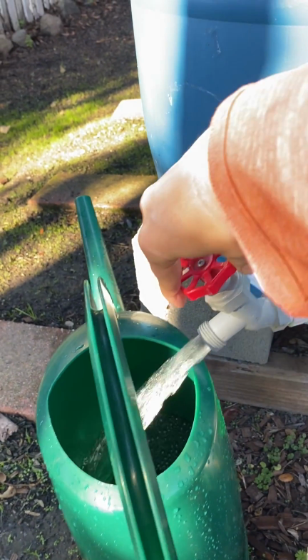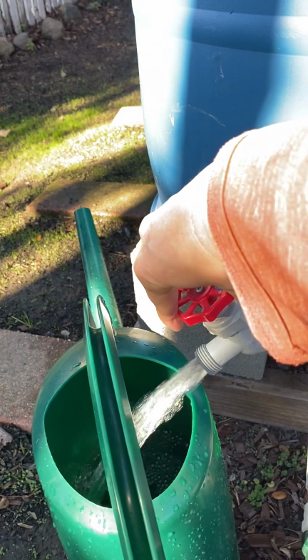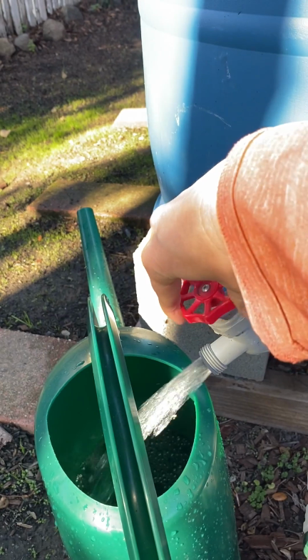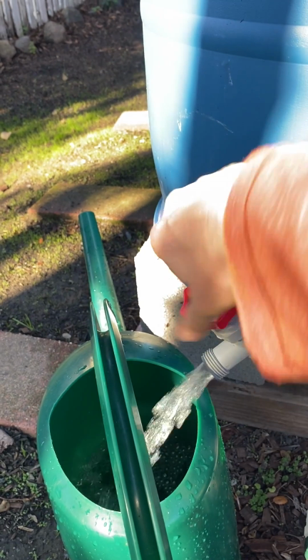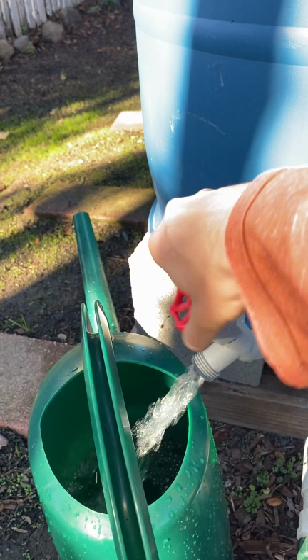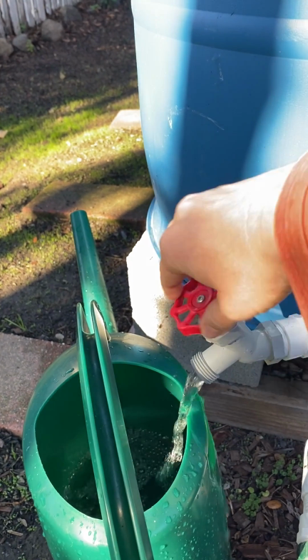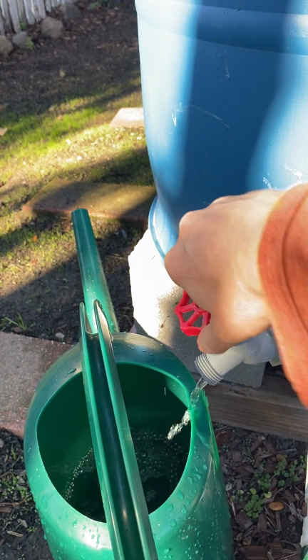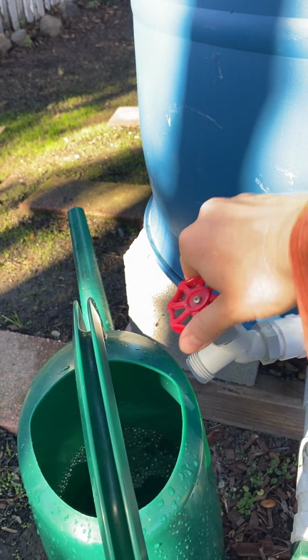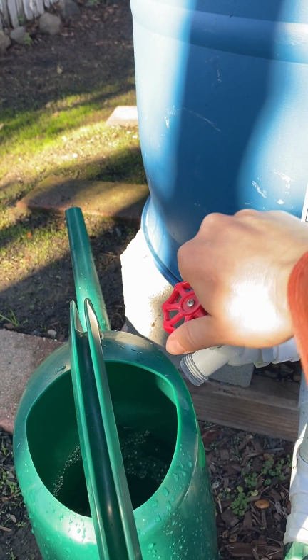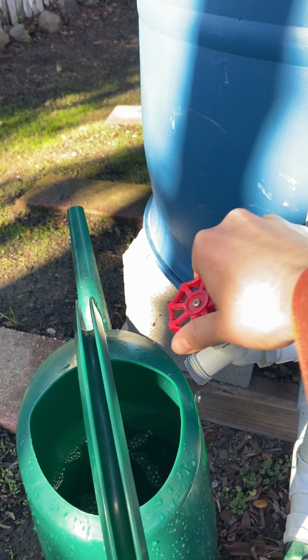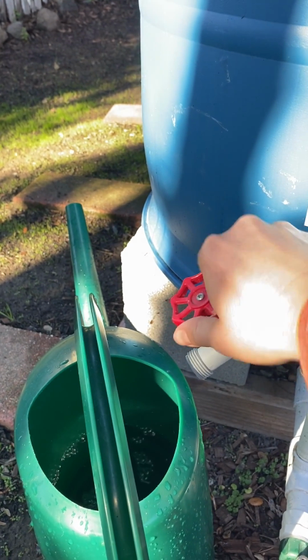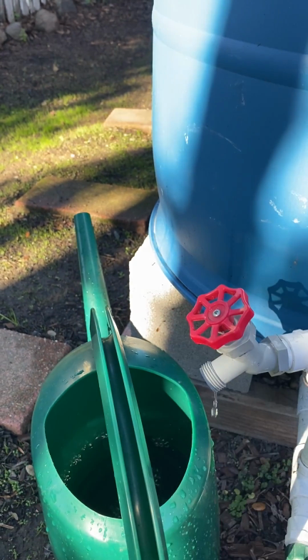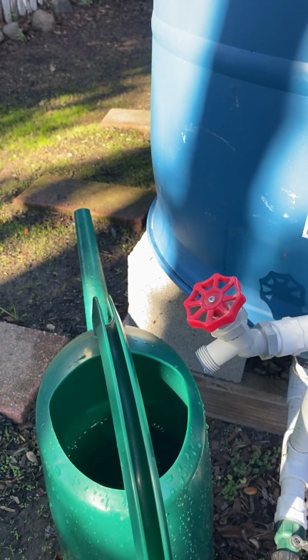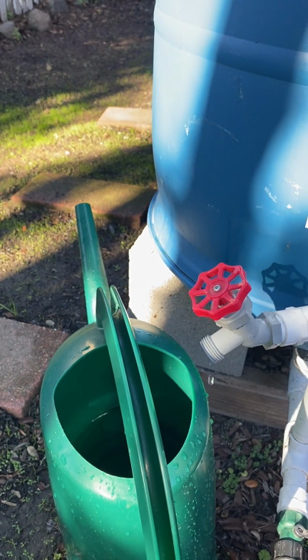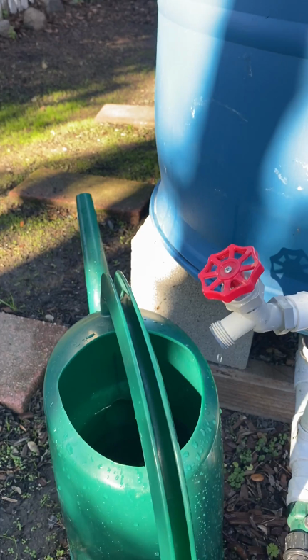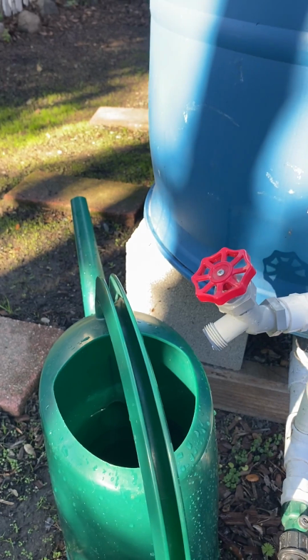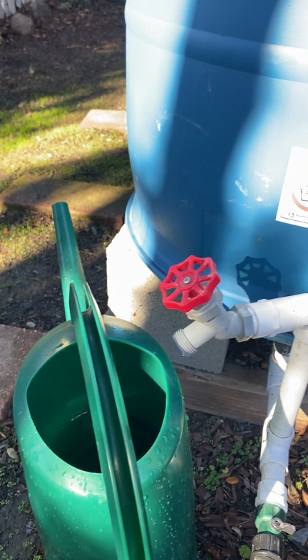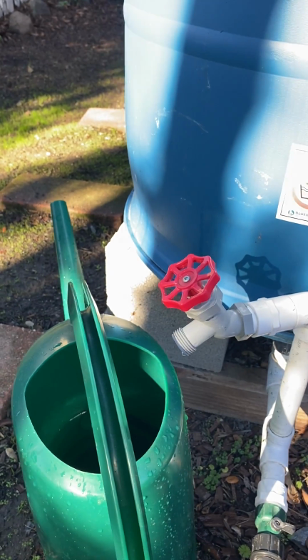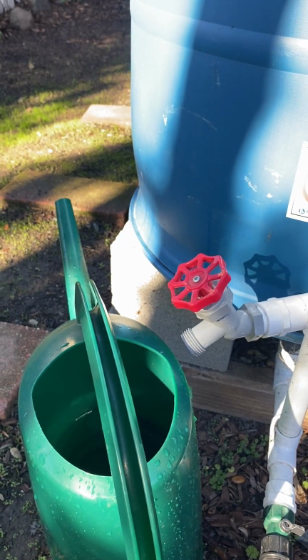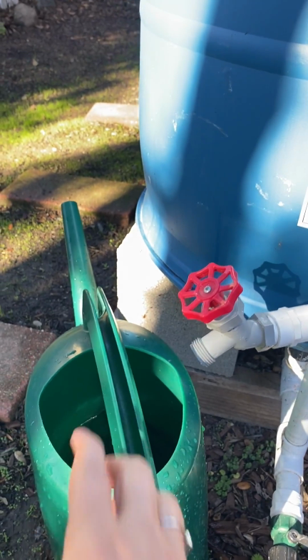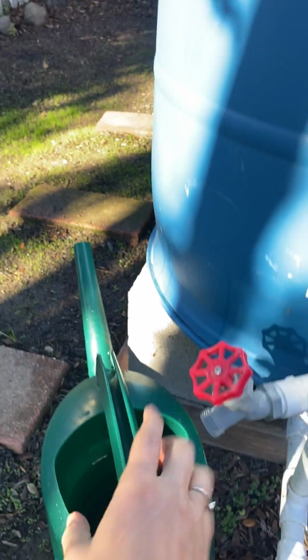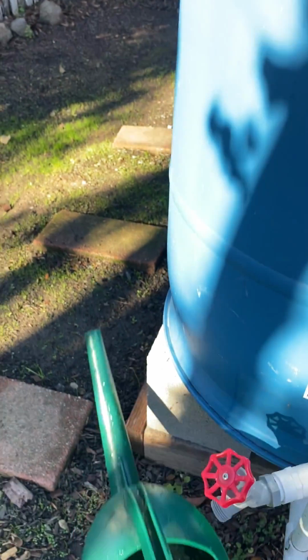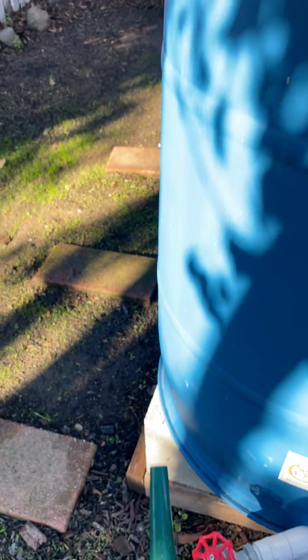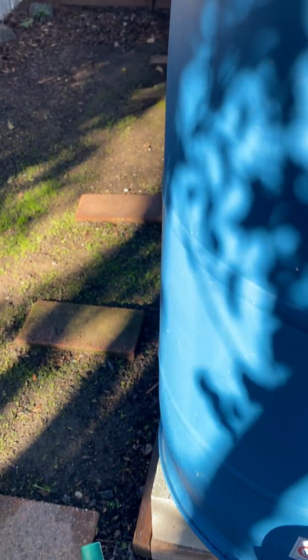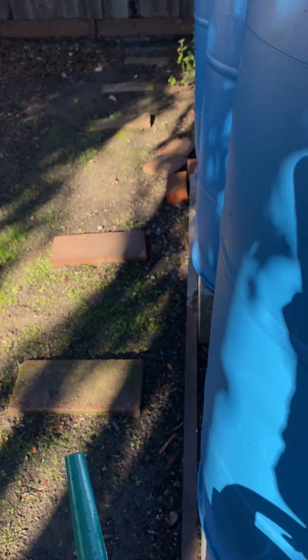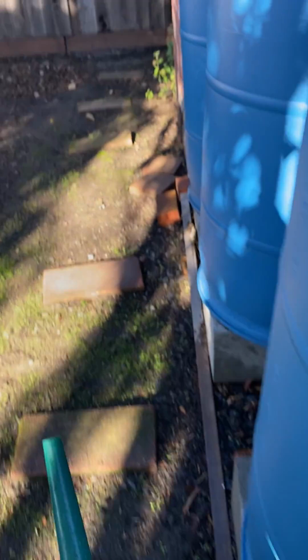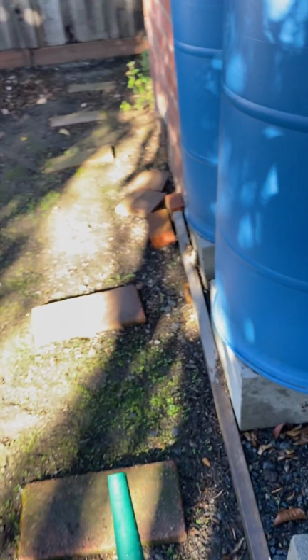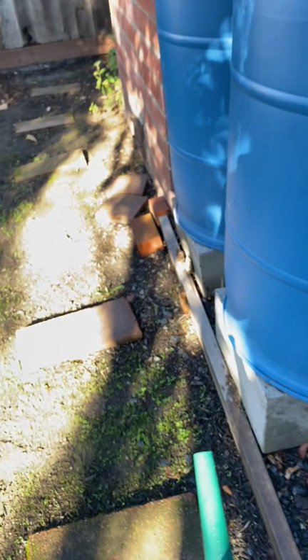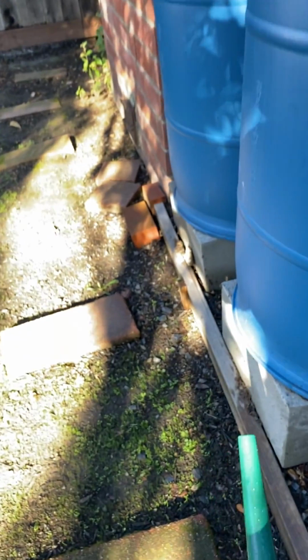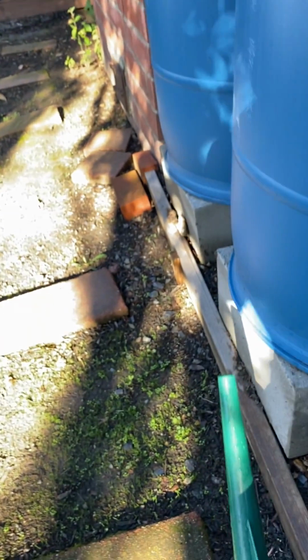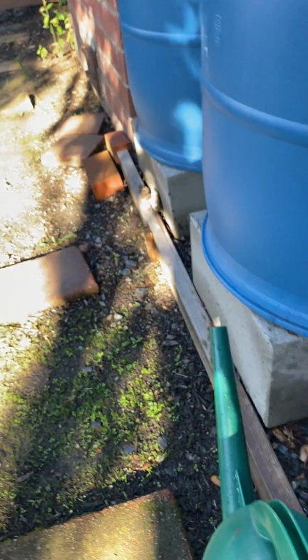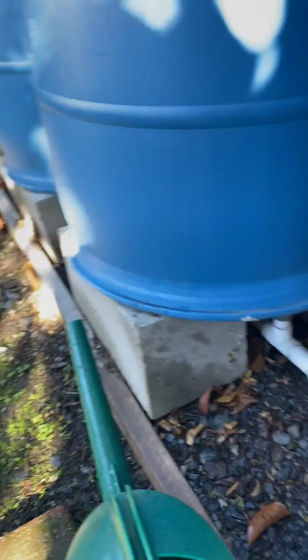So that's a standard spigot. We also carry, as an accessory, high-flow spigots and drain valves, and that's what I recommend for gravity-fed irrigation — just check out the difference.